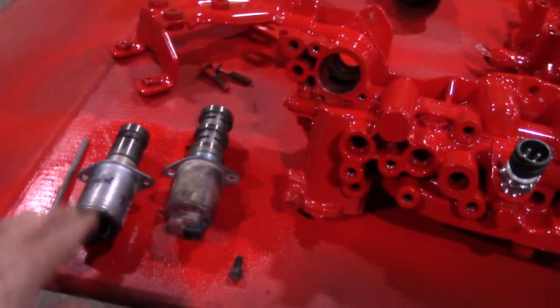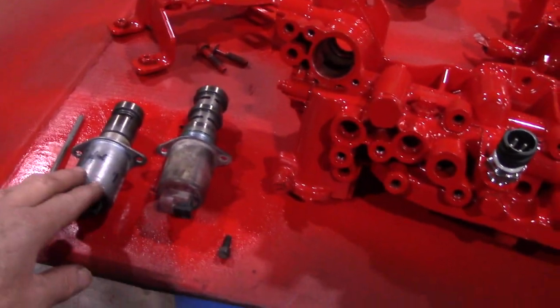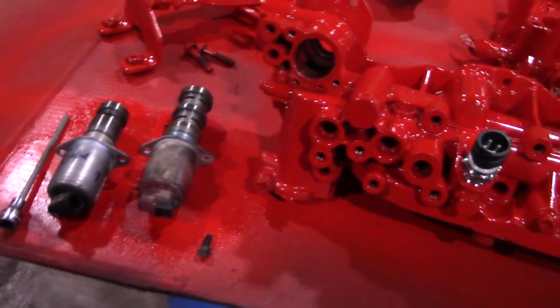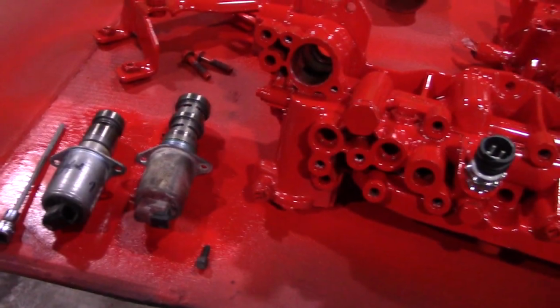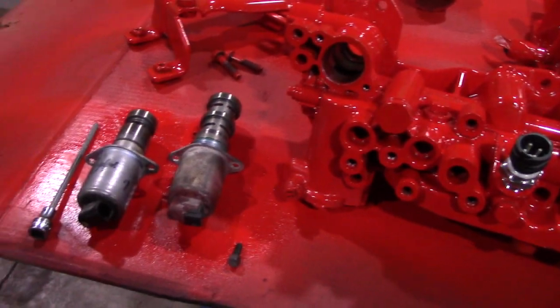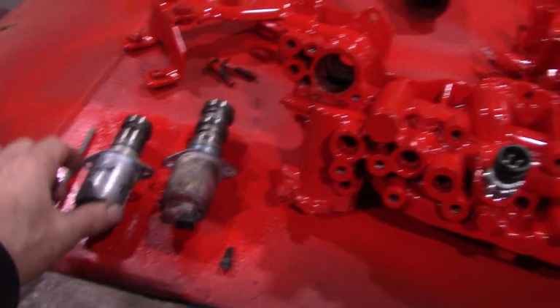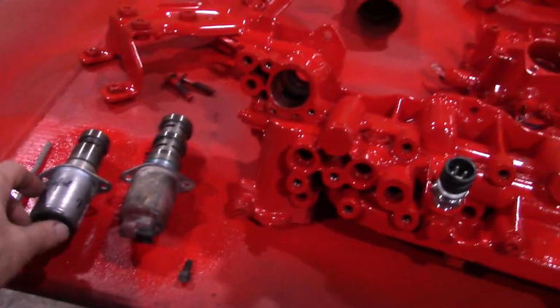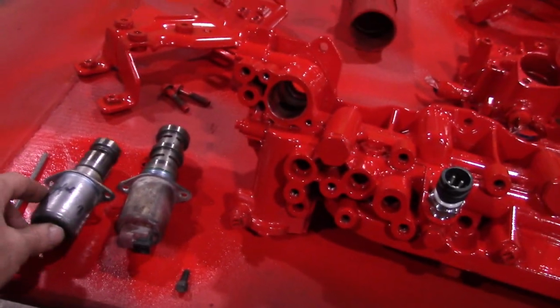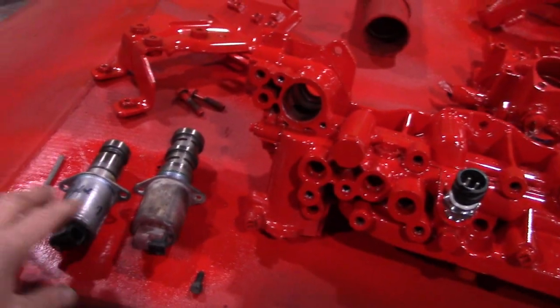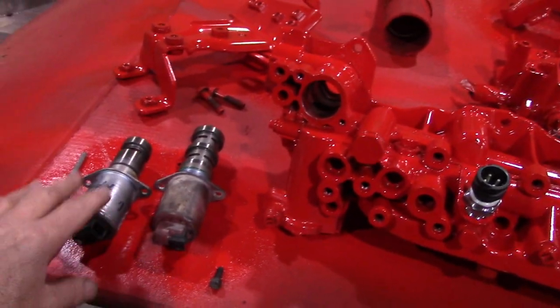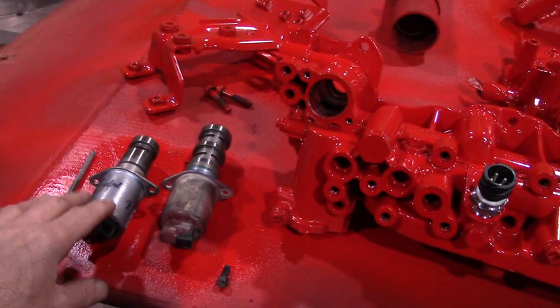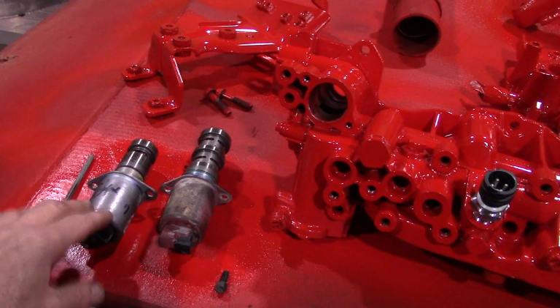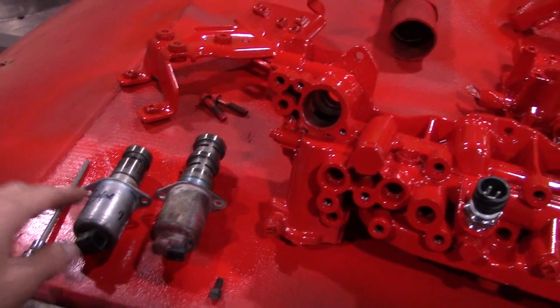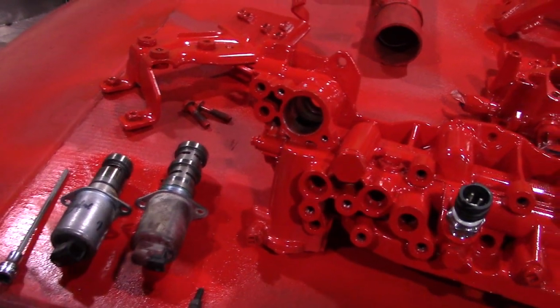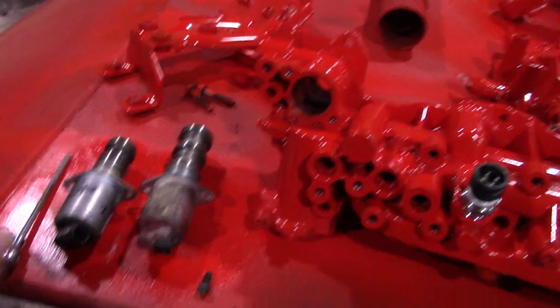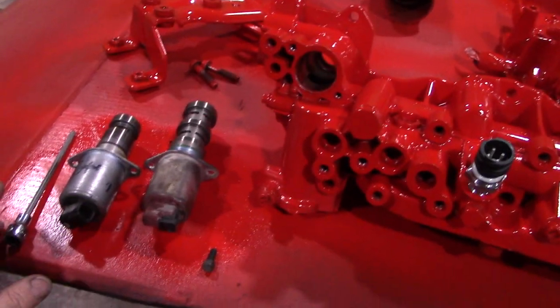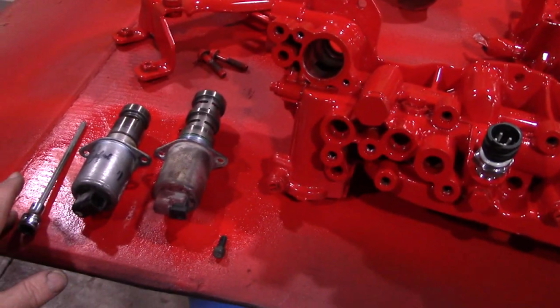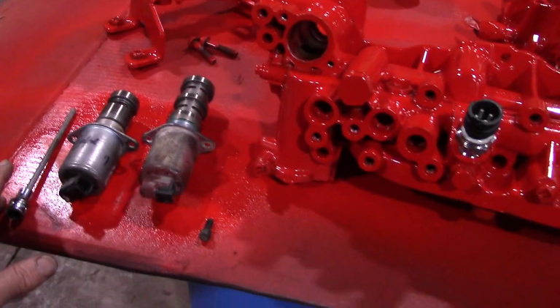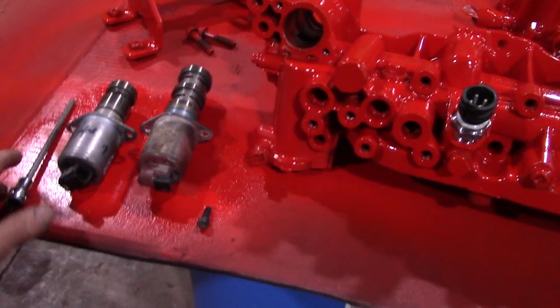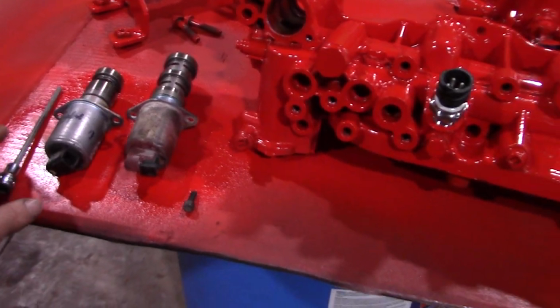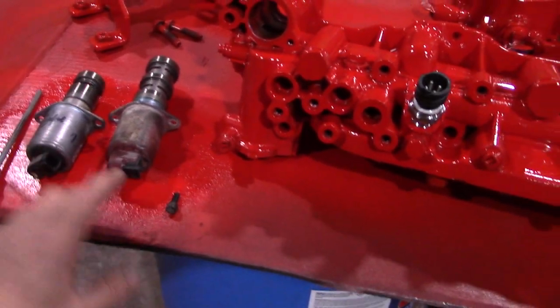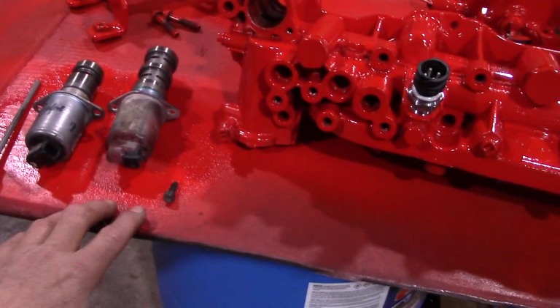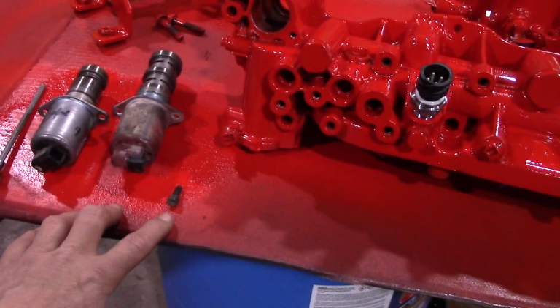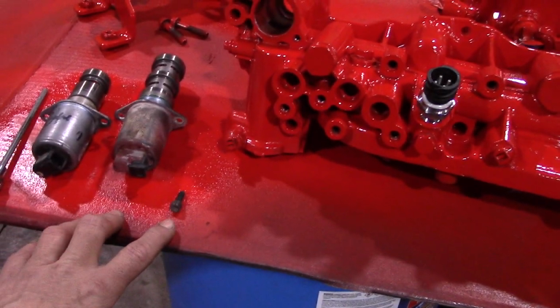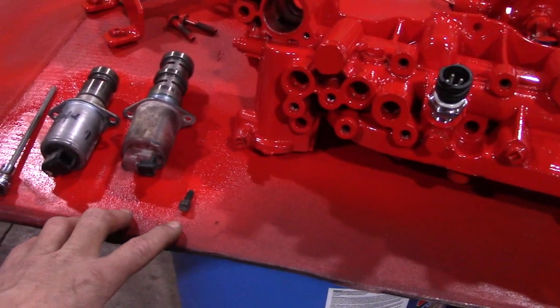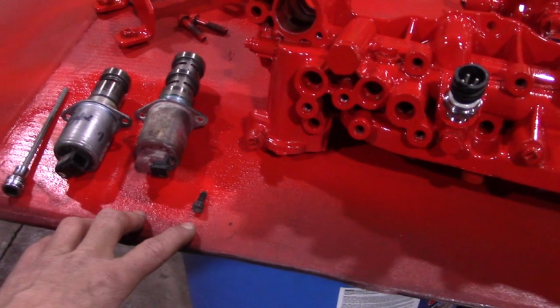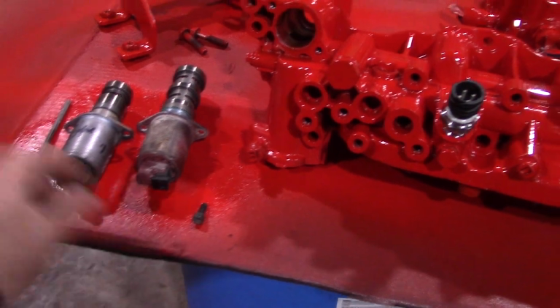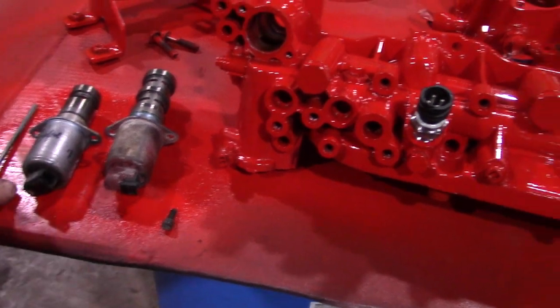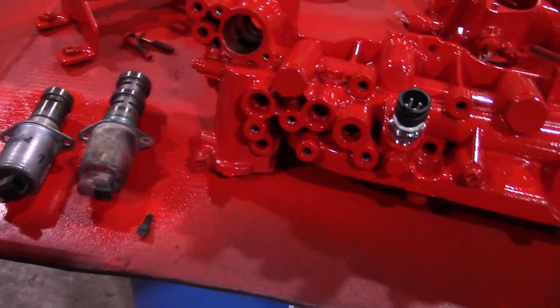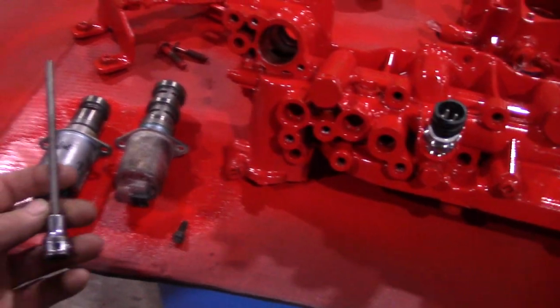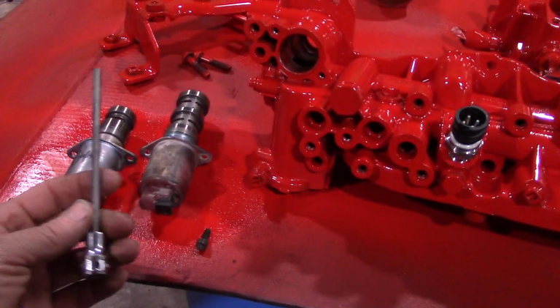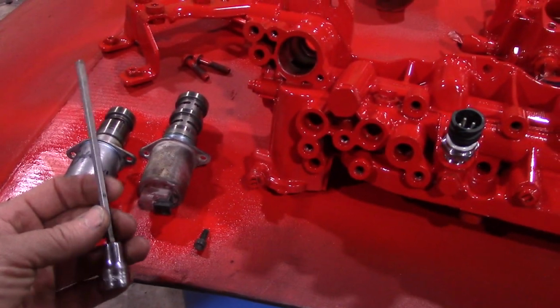As you can see, one's not that old. We did get this truck used, so I don't know the history of it, so I'm just doing both of them here. Both bolts came out. This one is a 5mm hex.